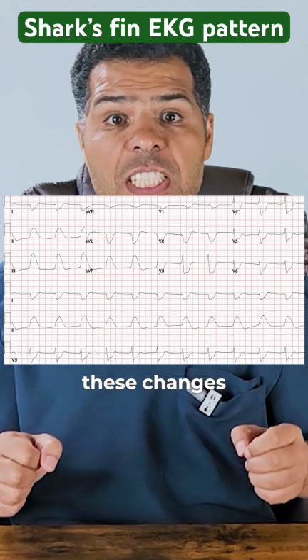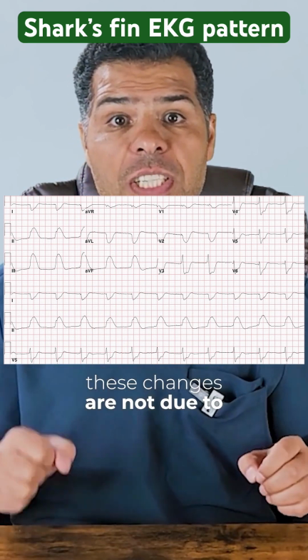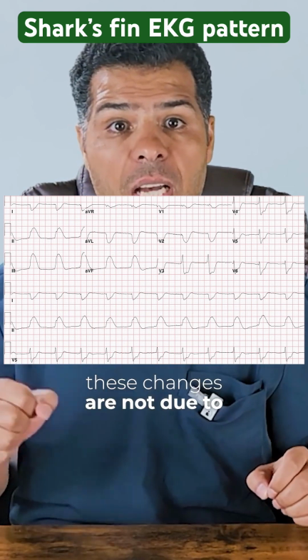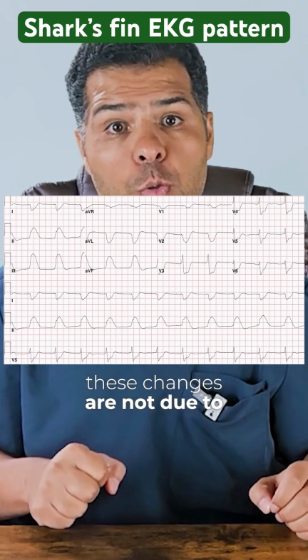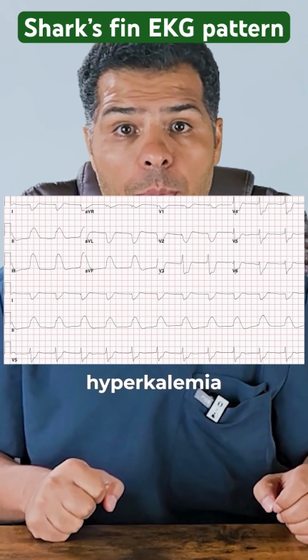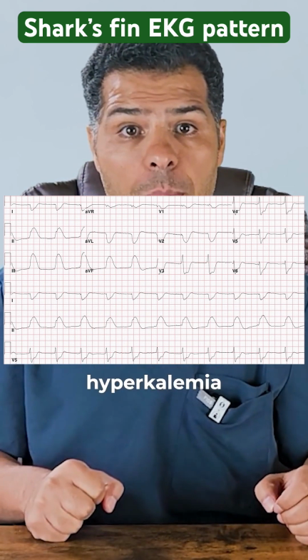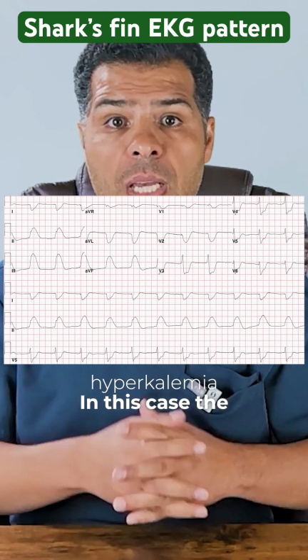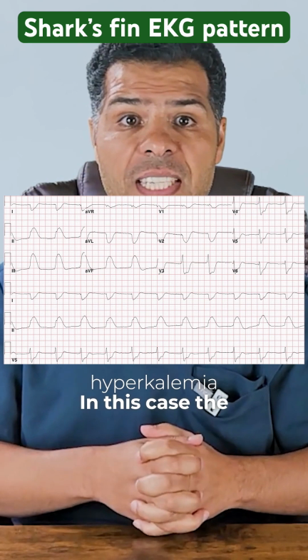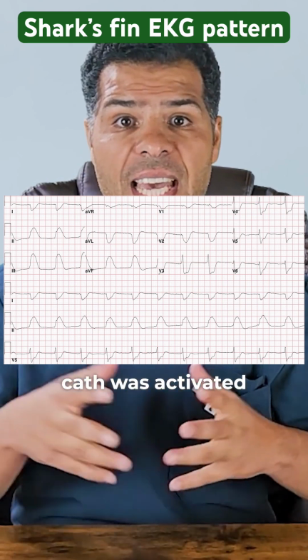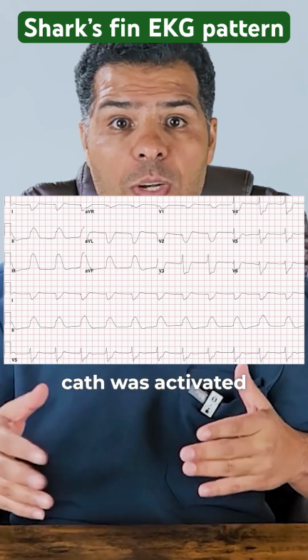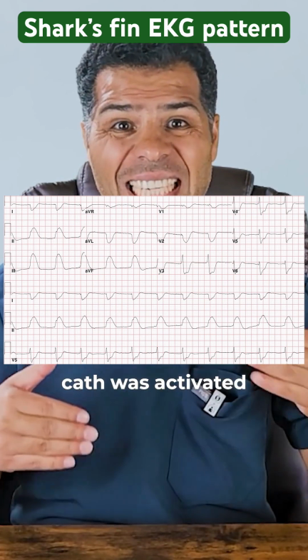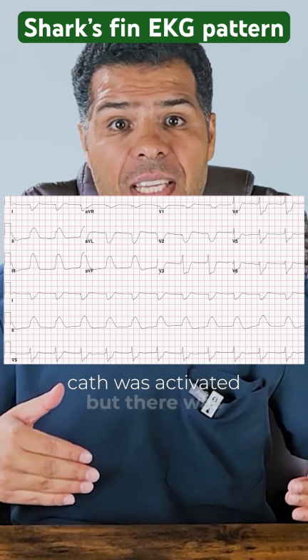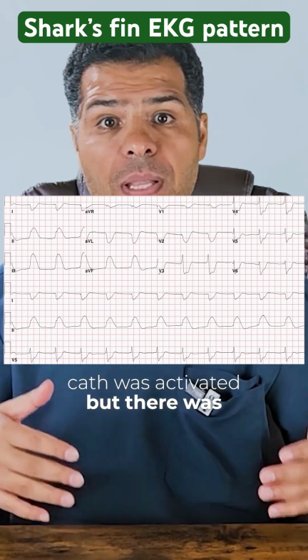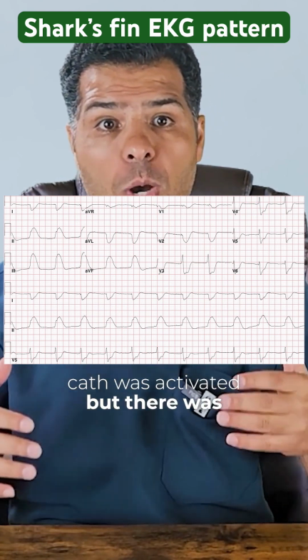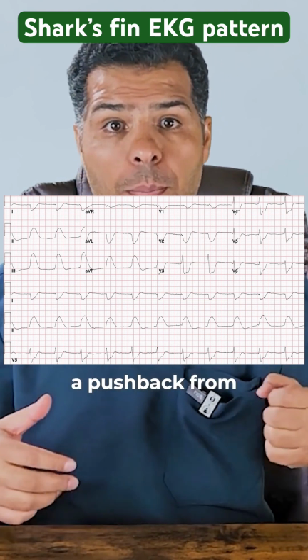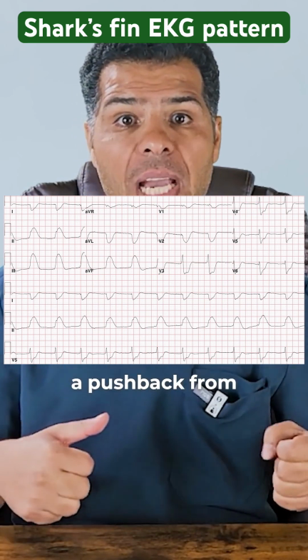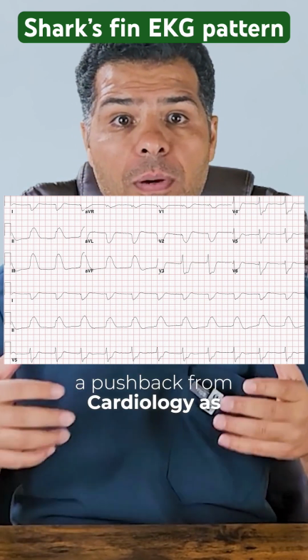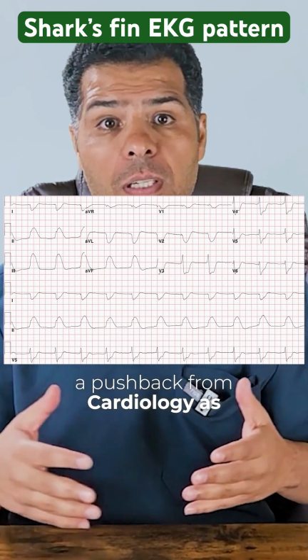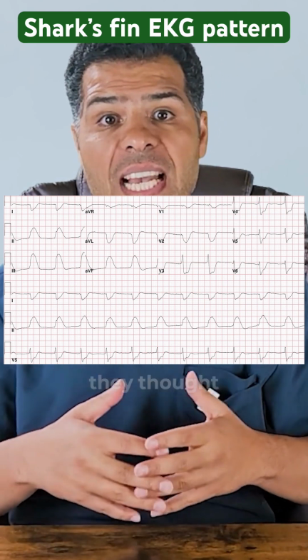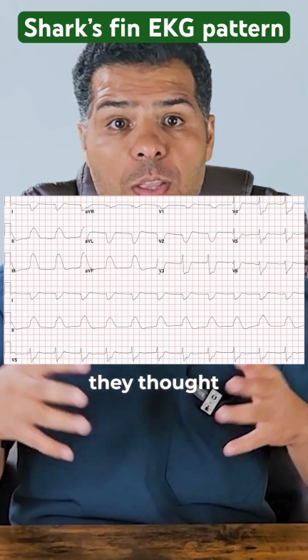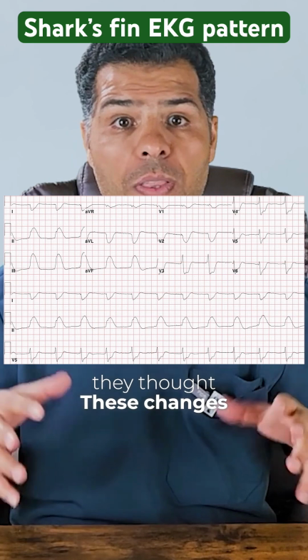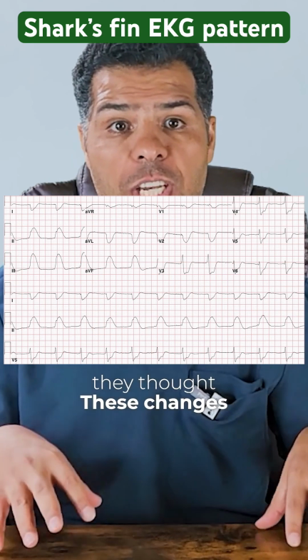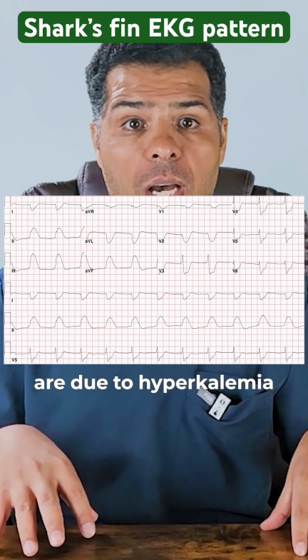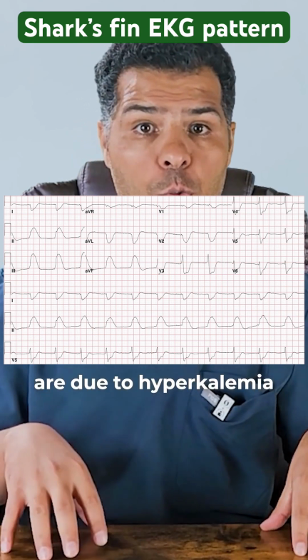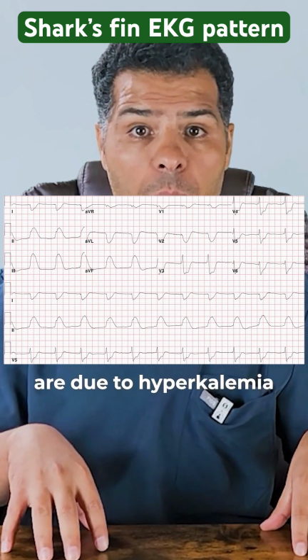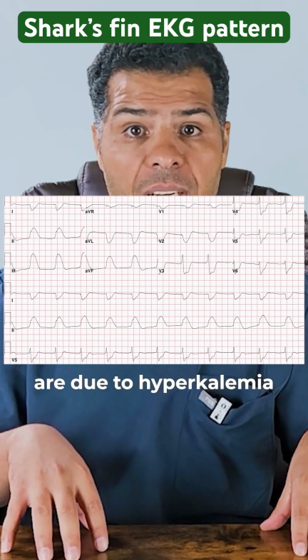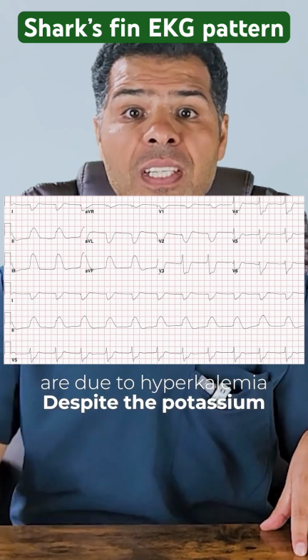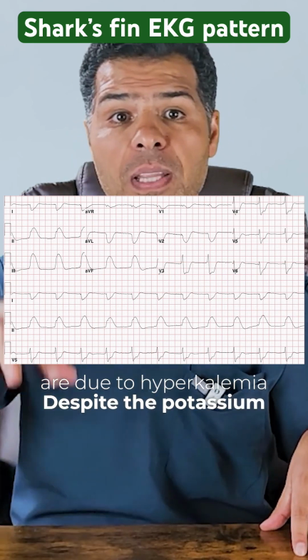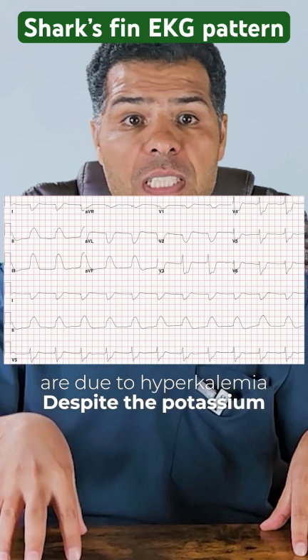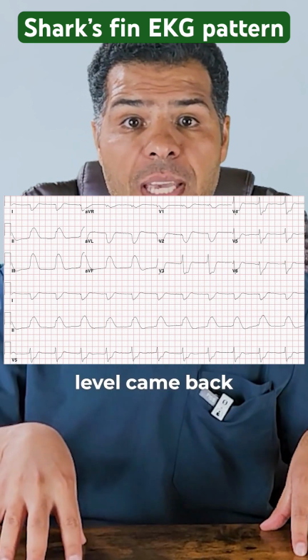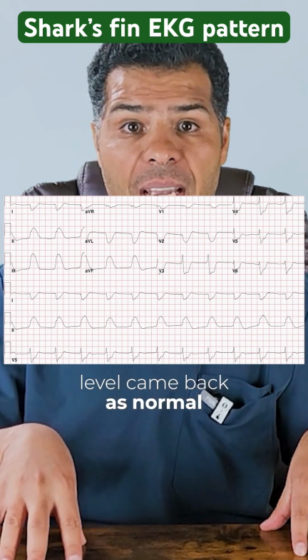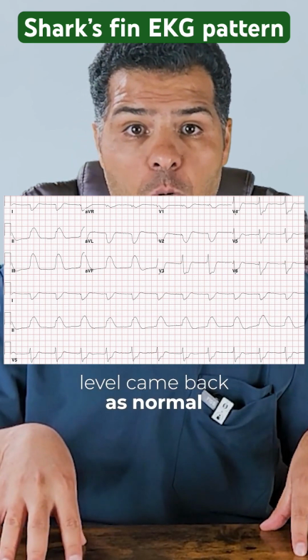These changes are not due to hyperkalemia. The cath lab was activated, but there was pushback from cardiology as they thought these changes were due to hyperkalemia, despite the potassium level coming back as normal.